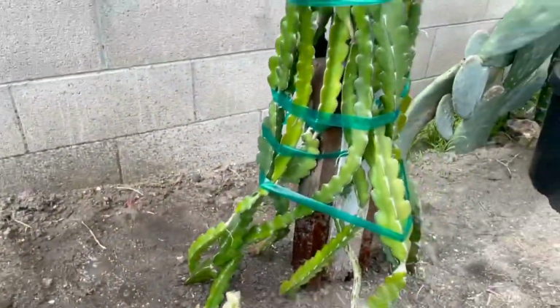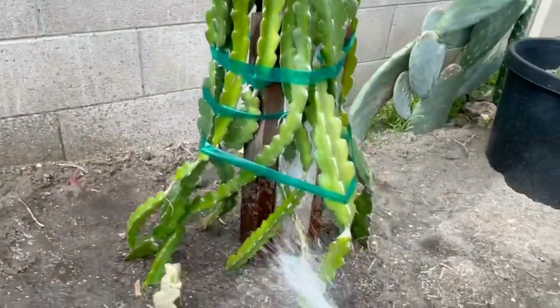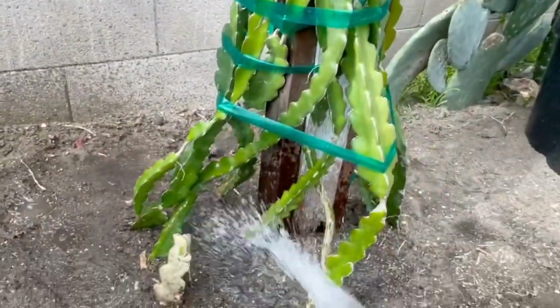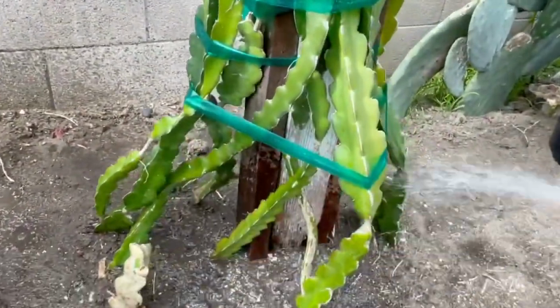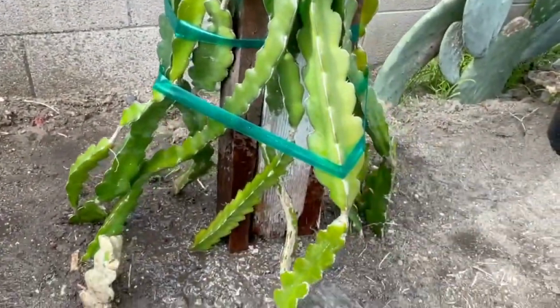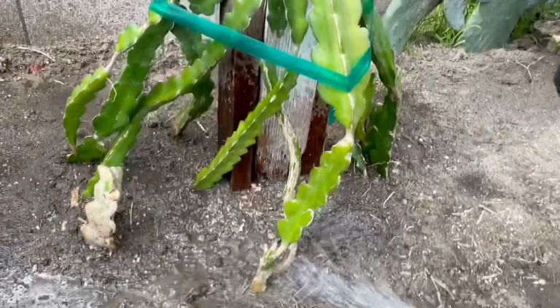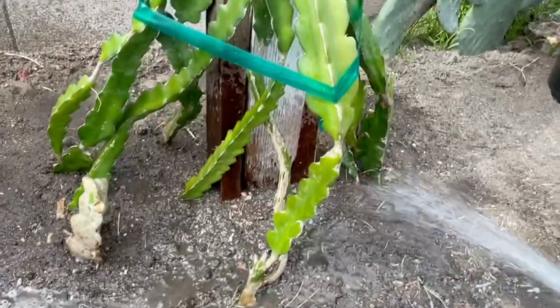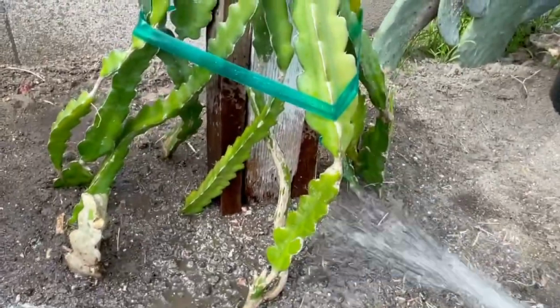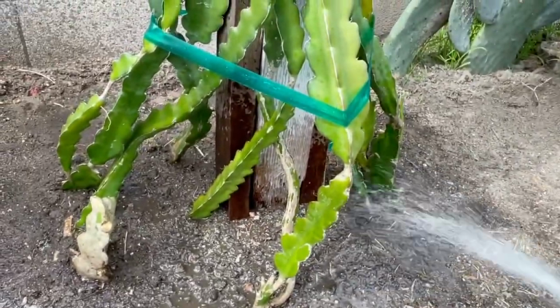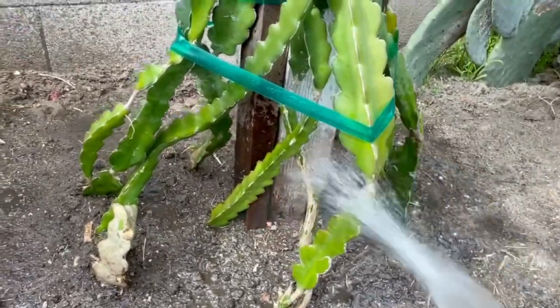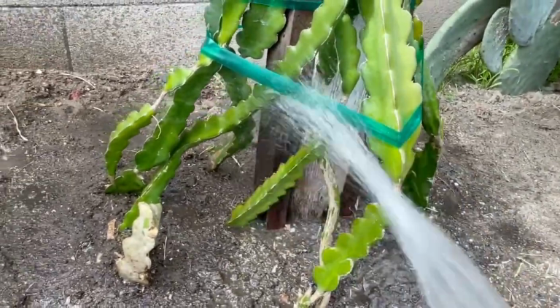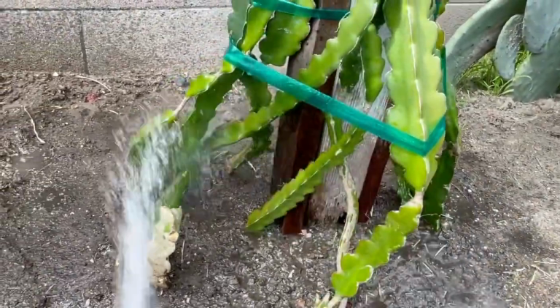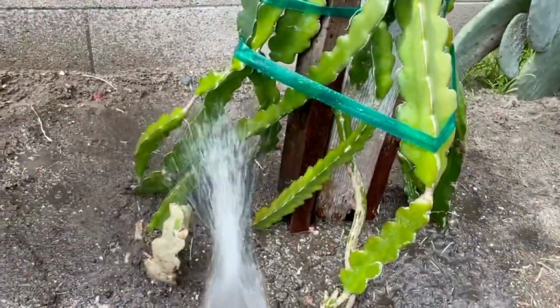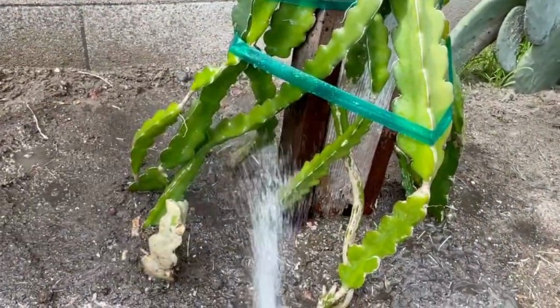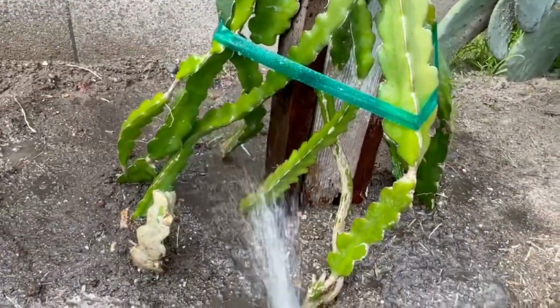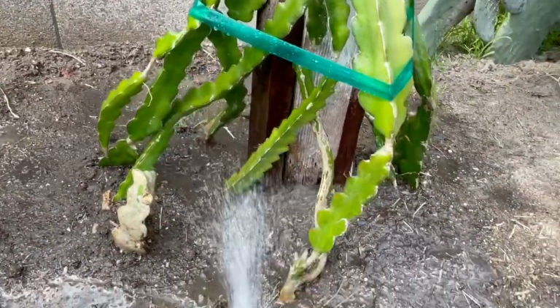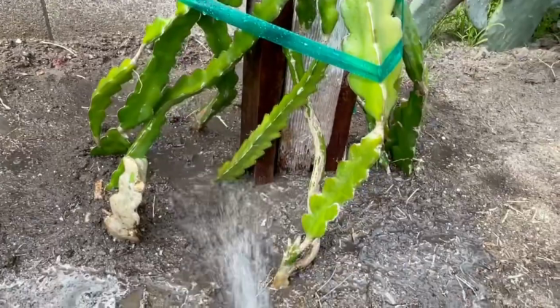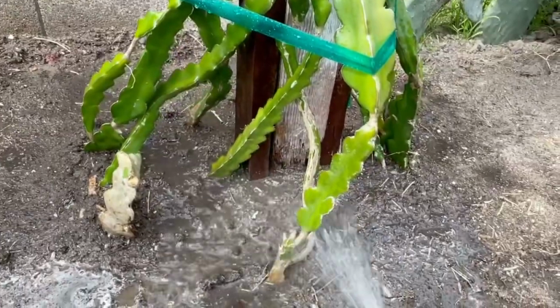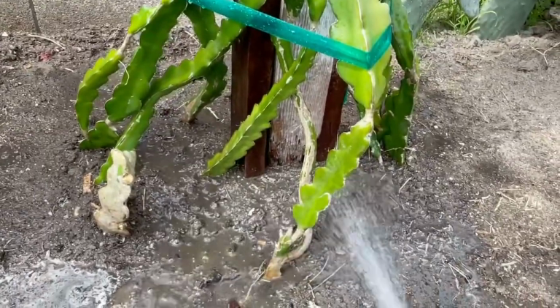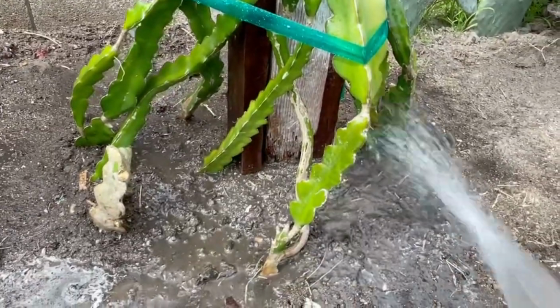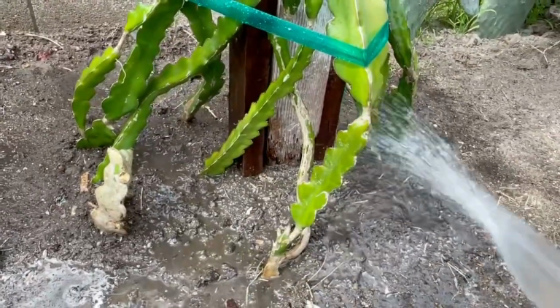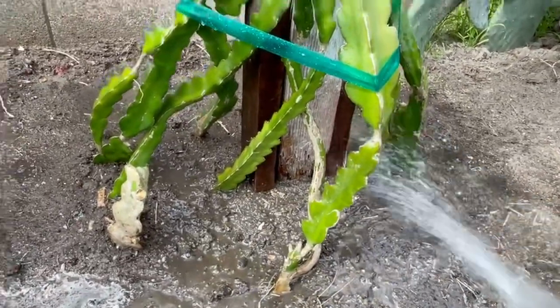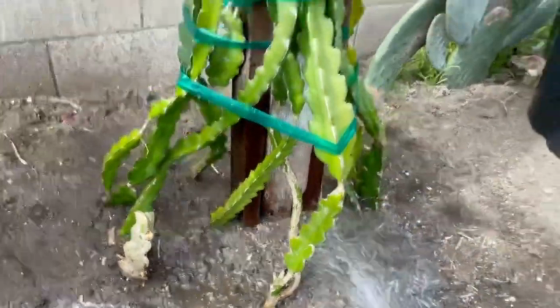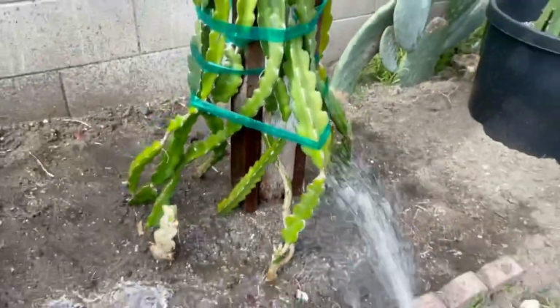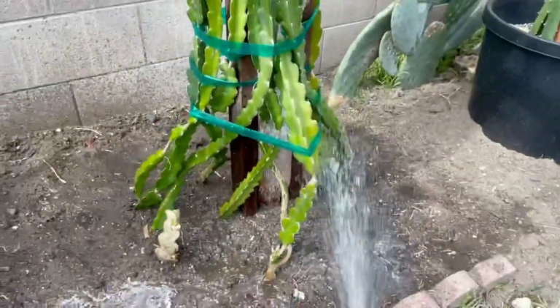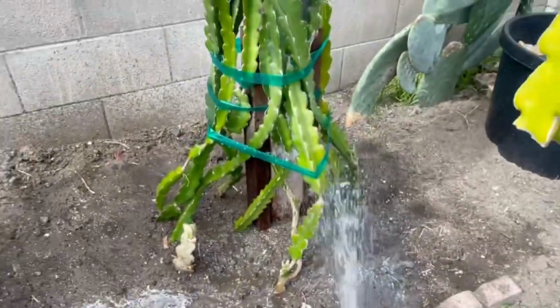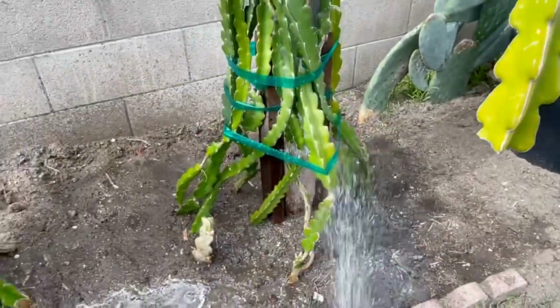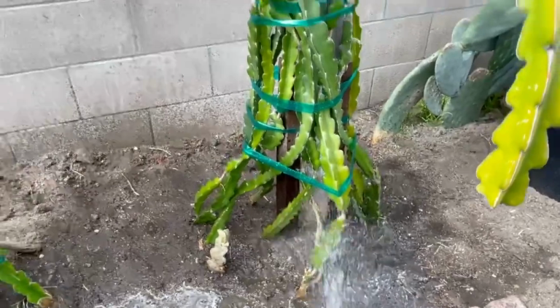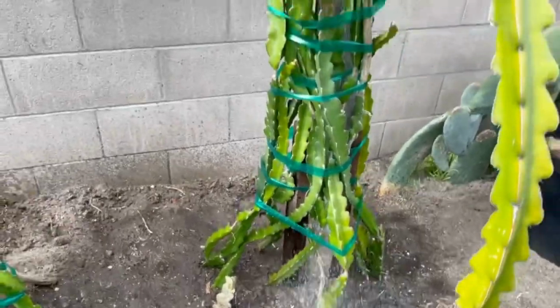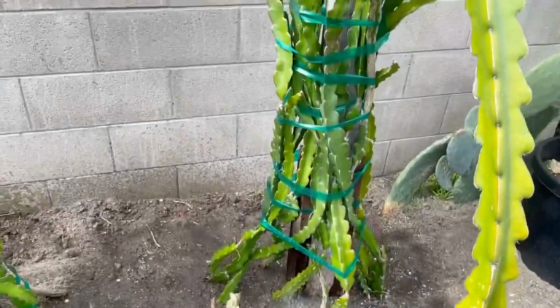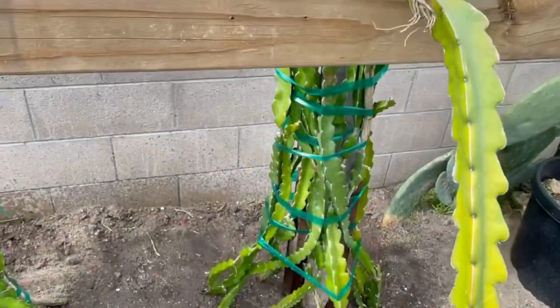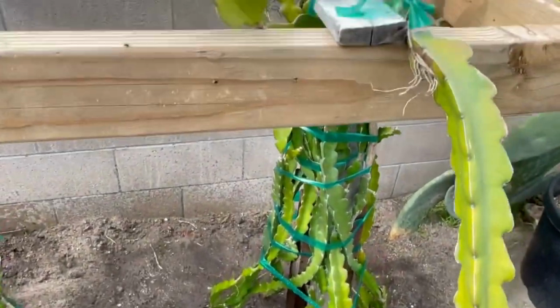I just trimmed some branches on the top of the chalice because some got damaged from sunburn and some are very old, so I want to cut them off to allow new growth to come out.